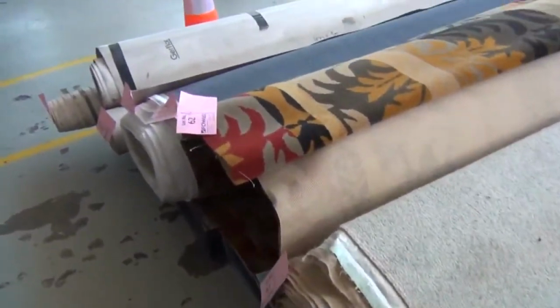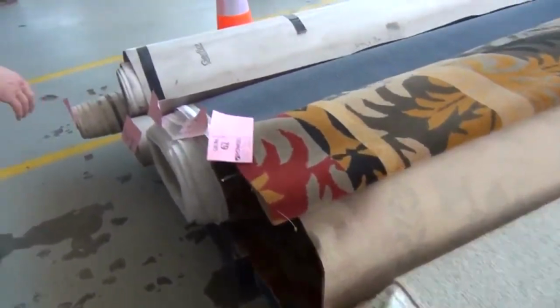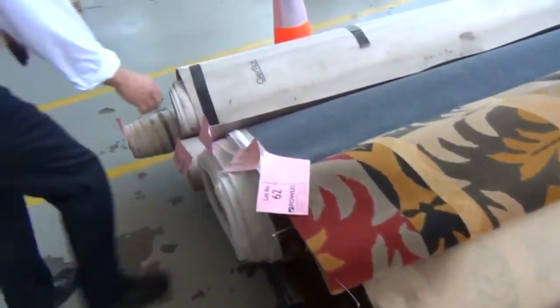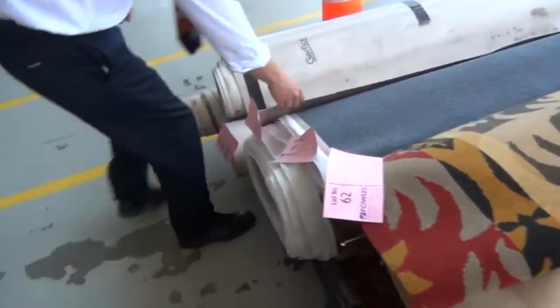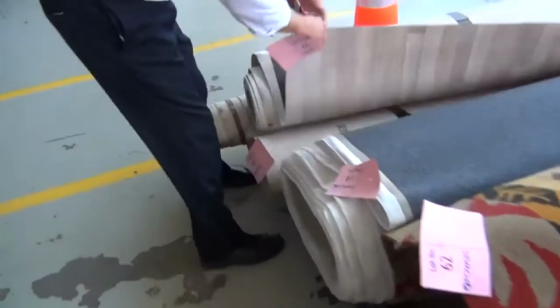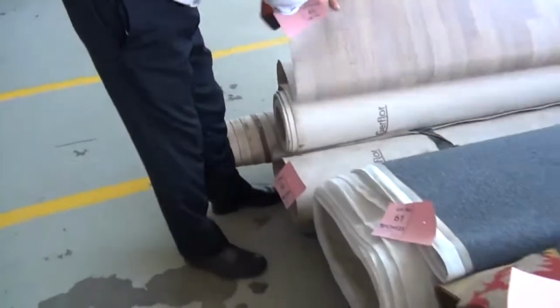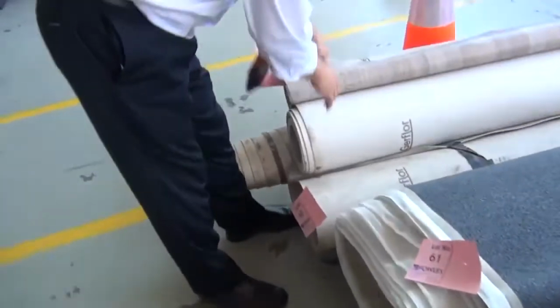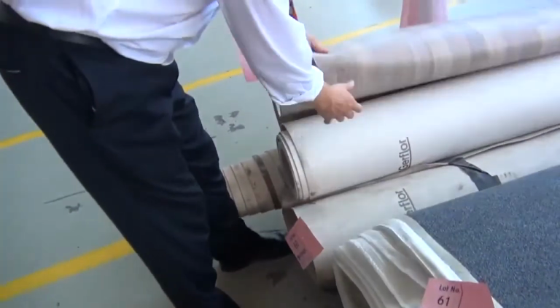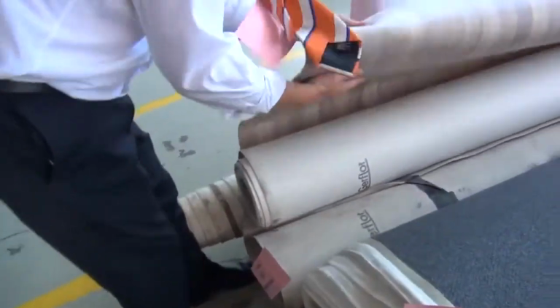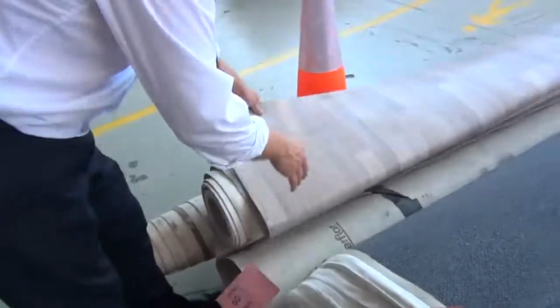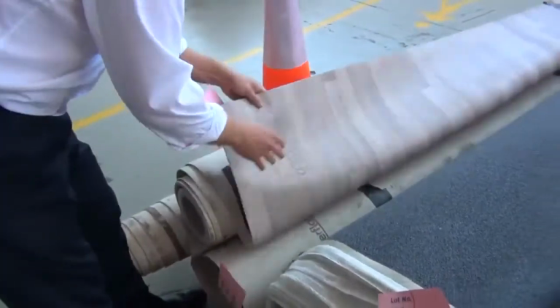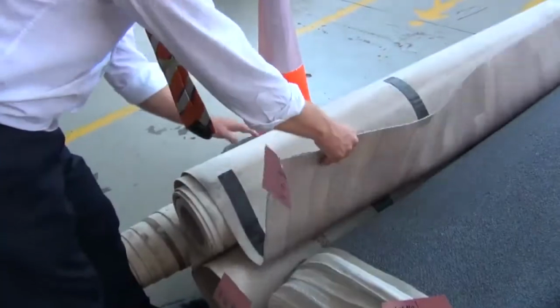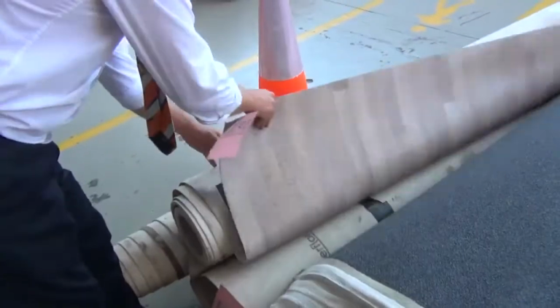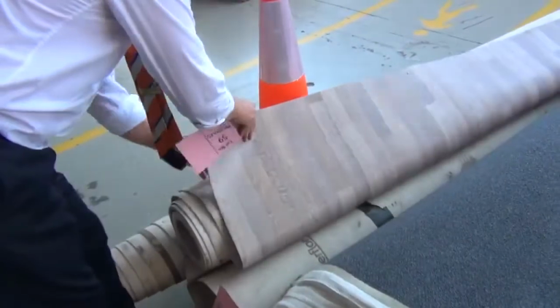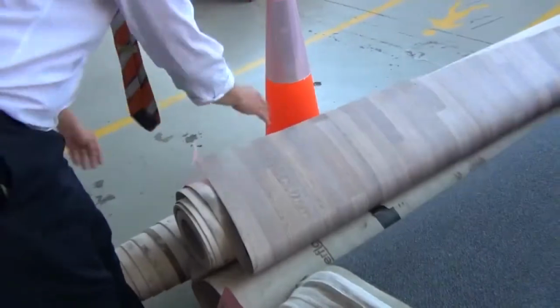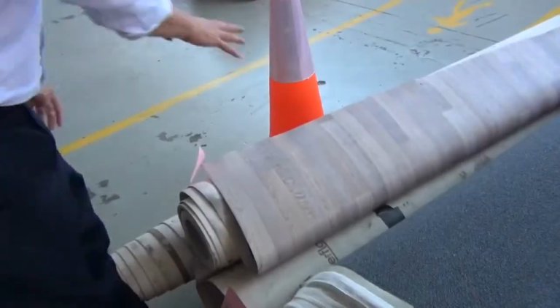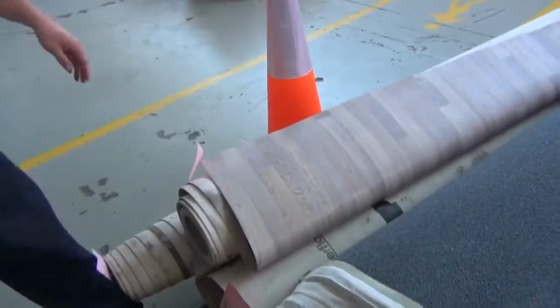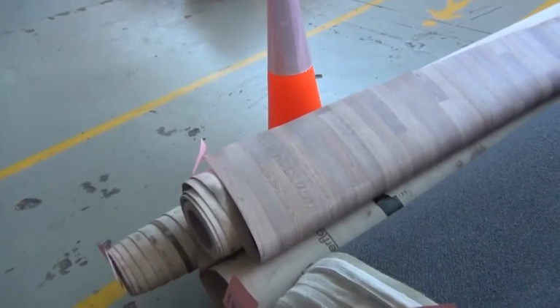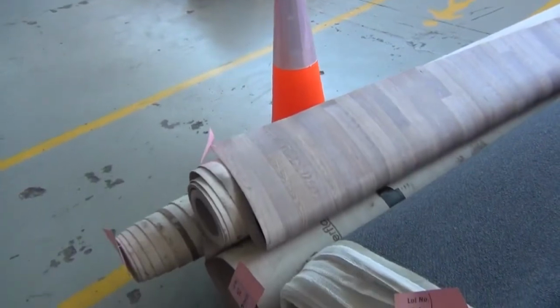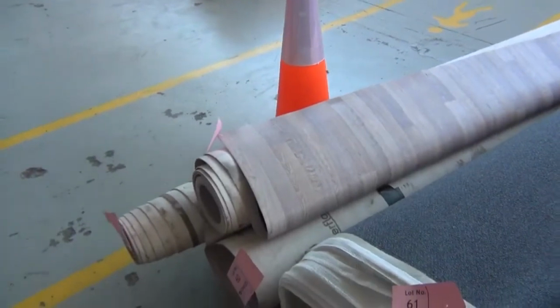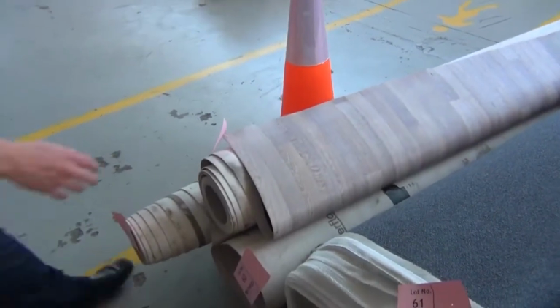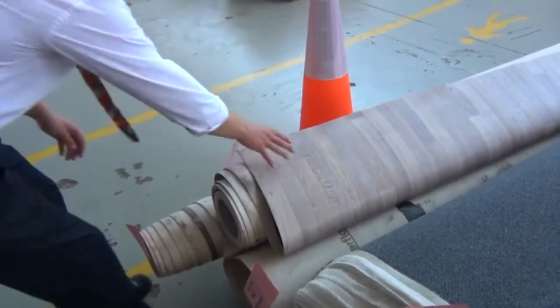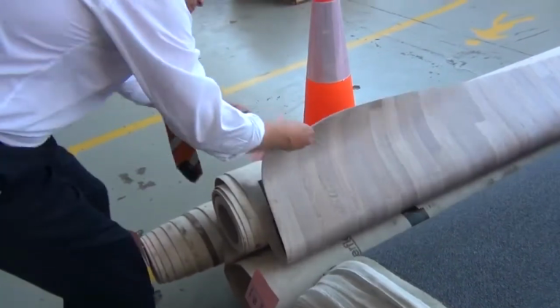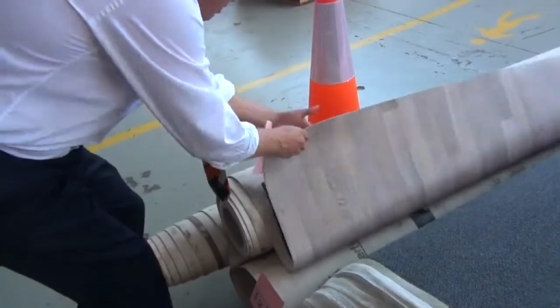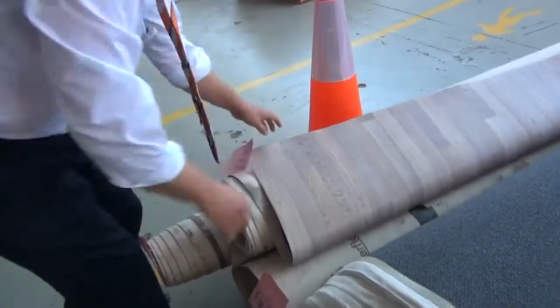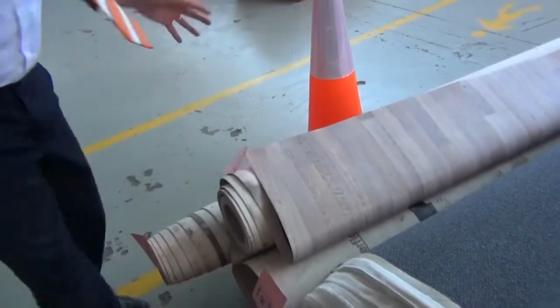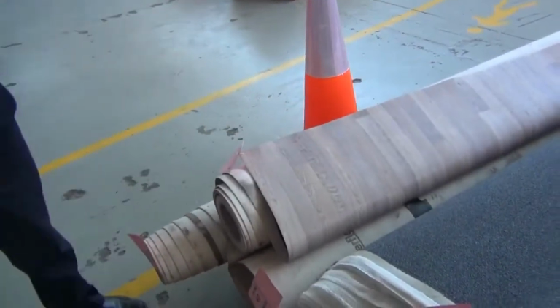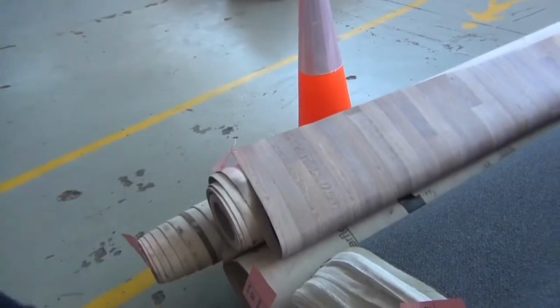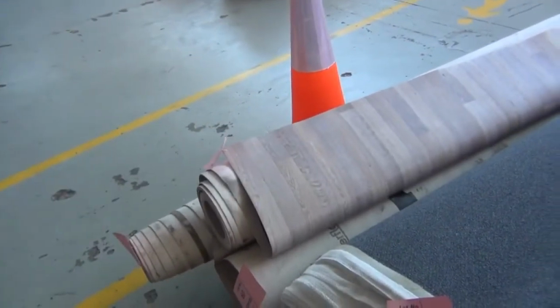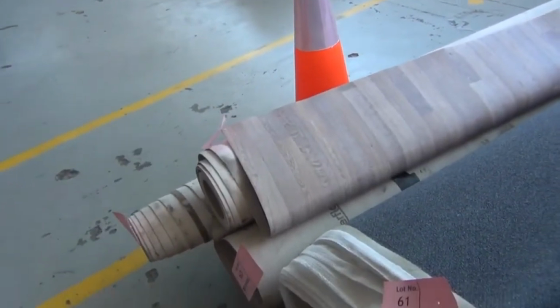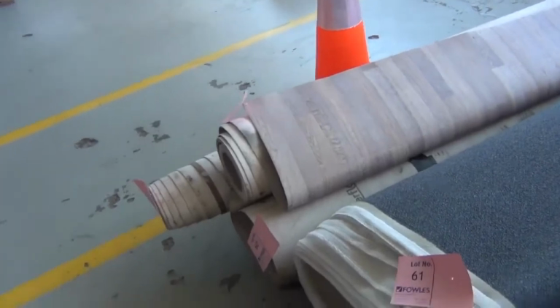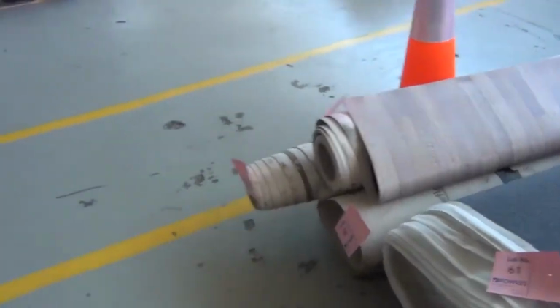Moving through, got a little bit of vinyl here as well — that'll be to clear. That's out of Girth Floor, looks nice. It's got the felt back — probably looking around $20 a lineal metre on that.